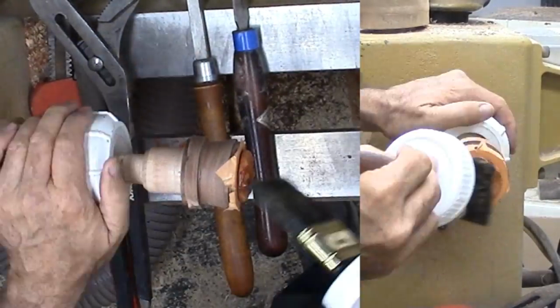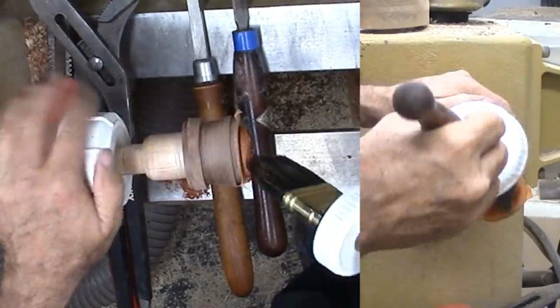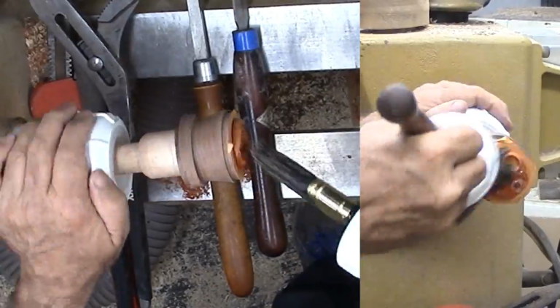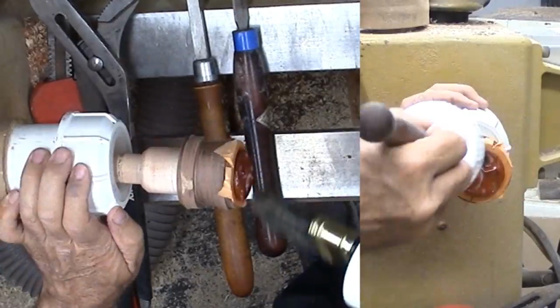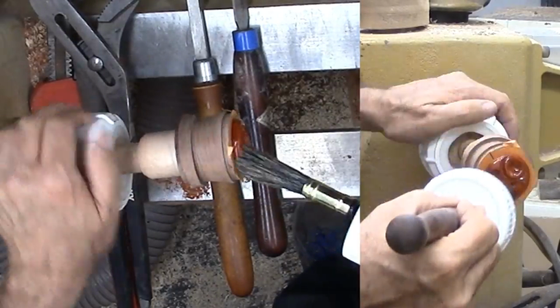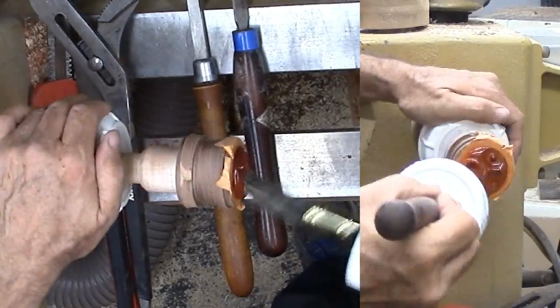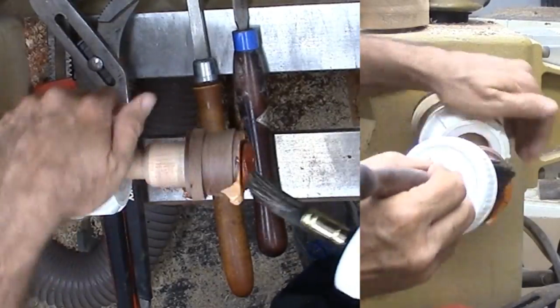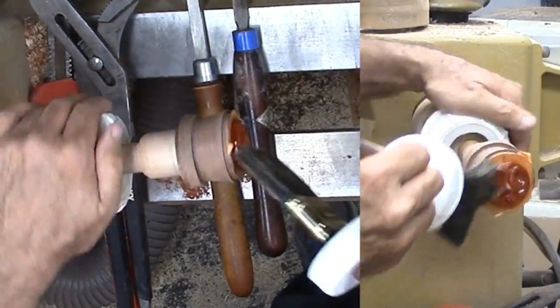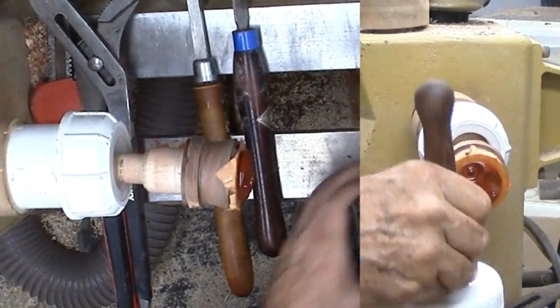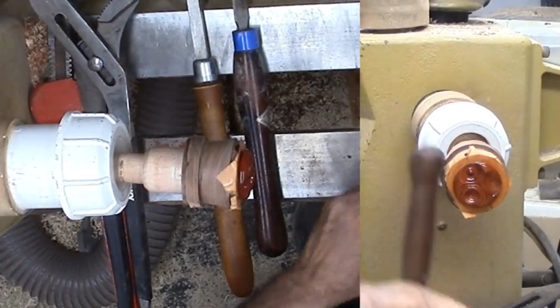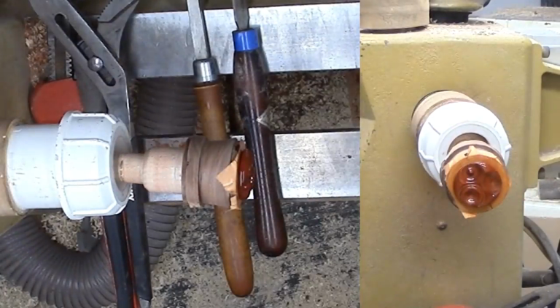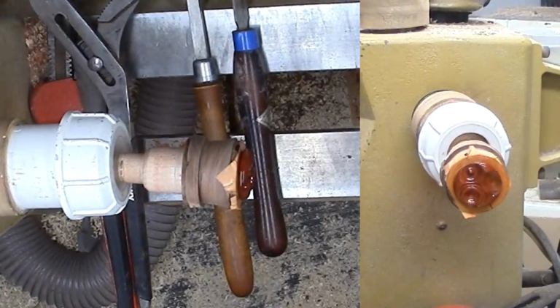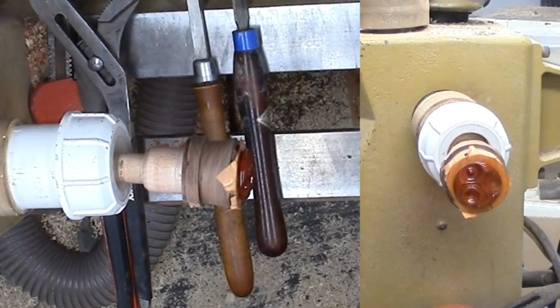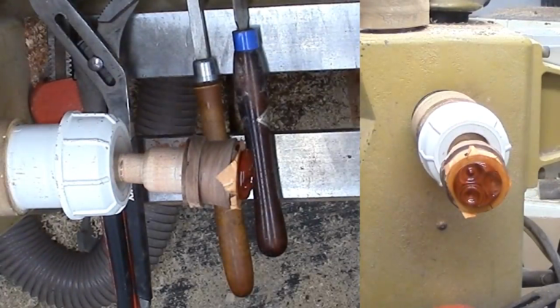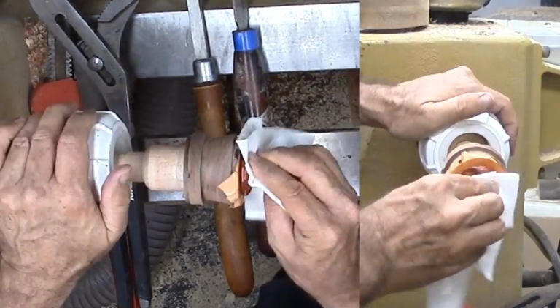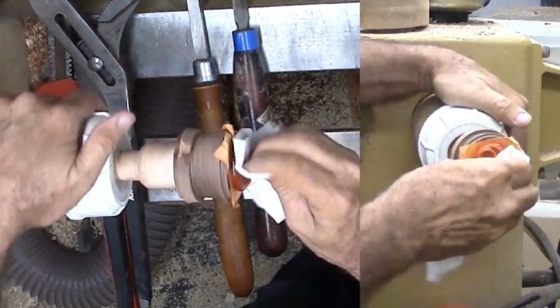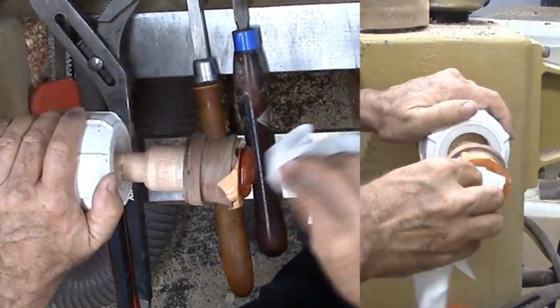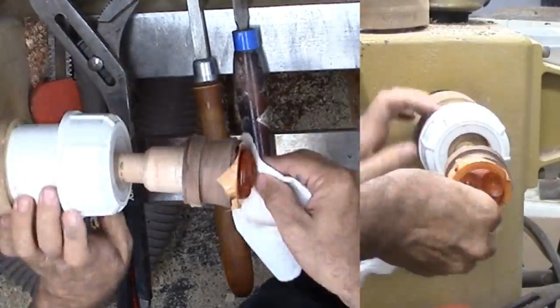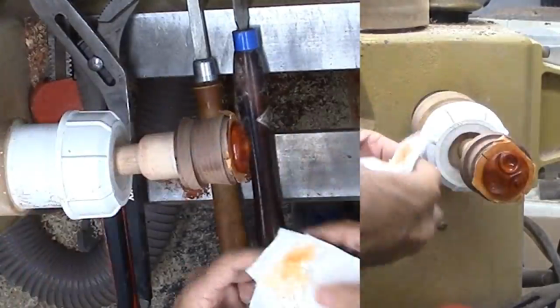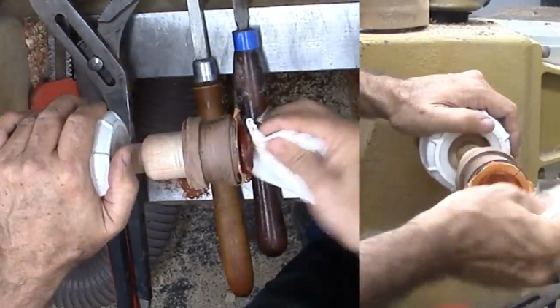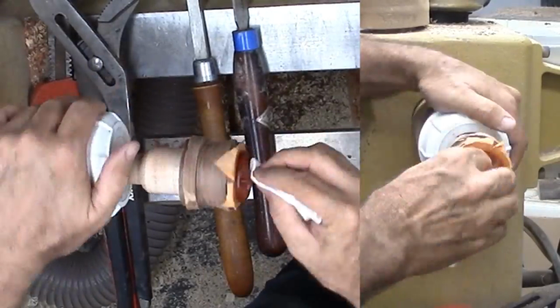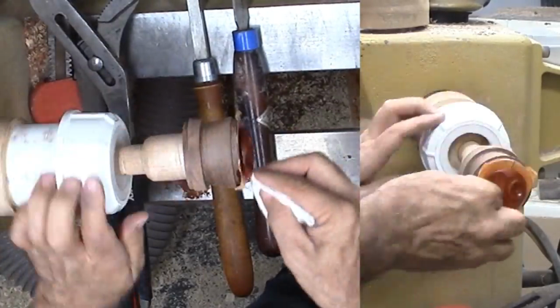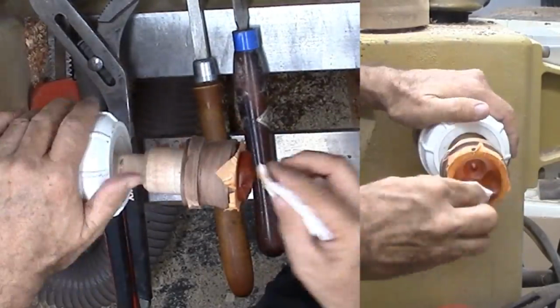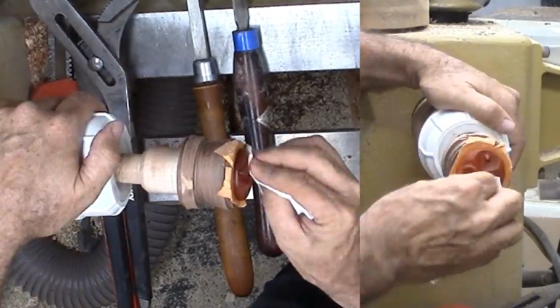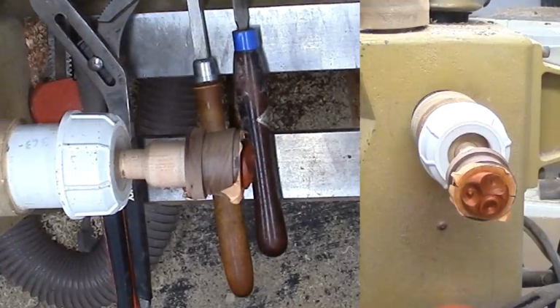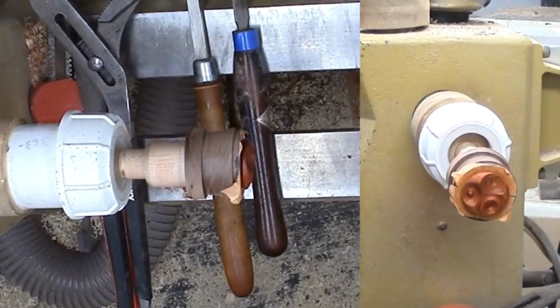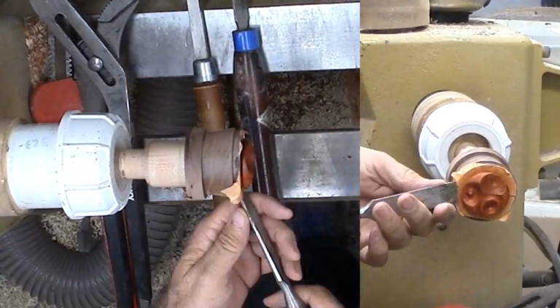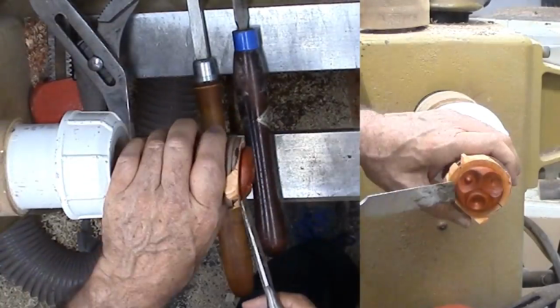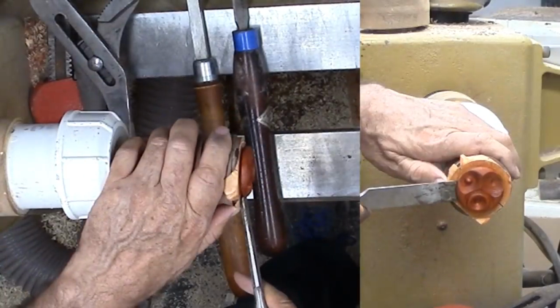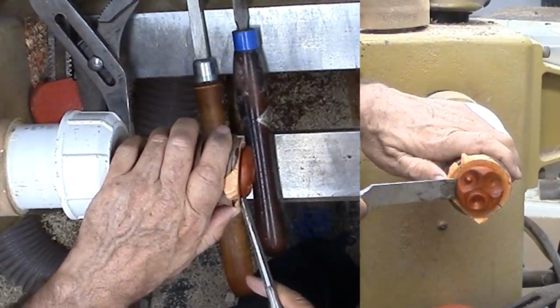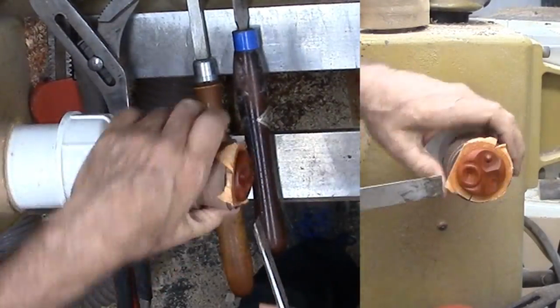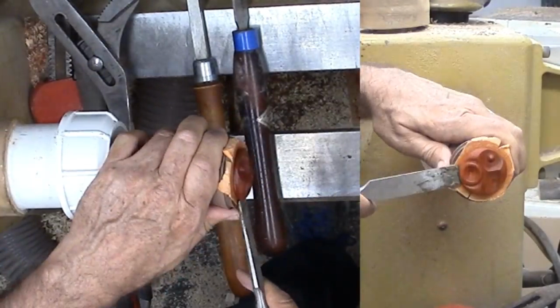Finally I can brush on some lacquer and wipe off the excess before prying the disk from the chuck. That will do — it will be glued into the bottom of the bowl.